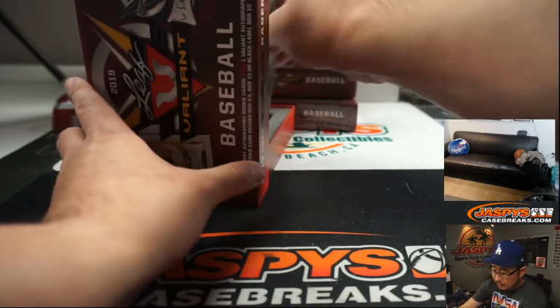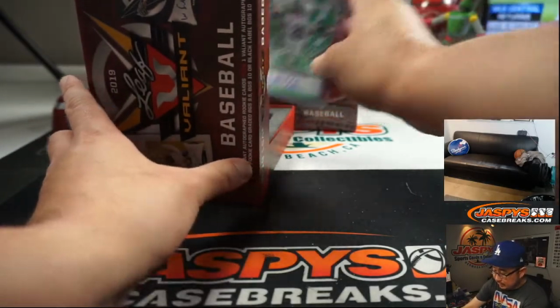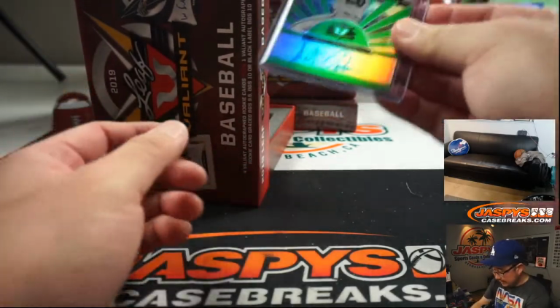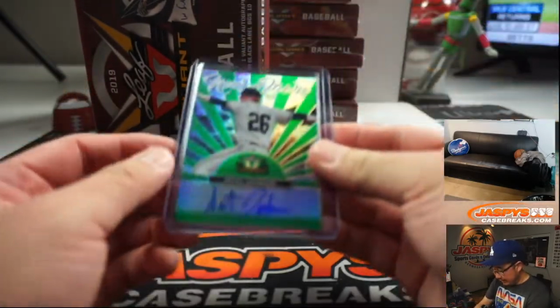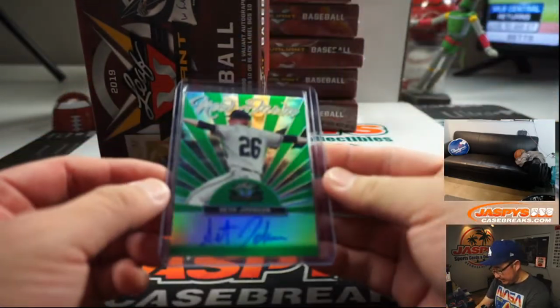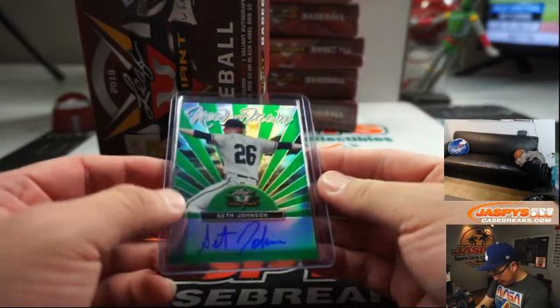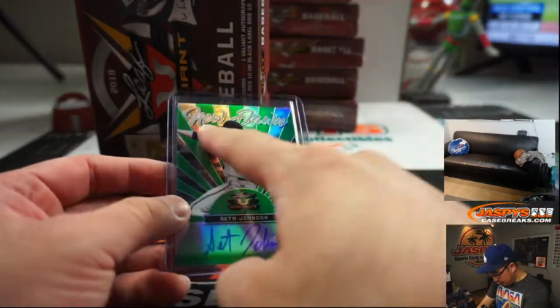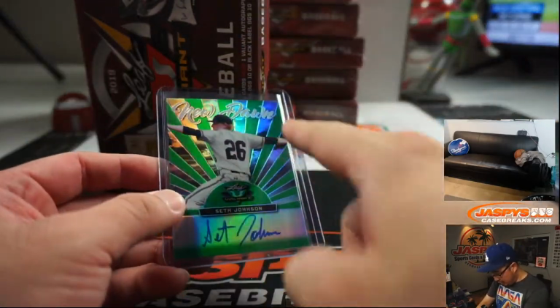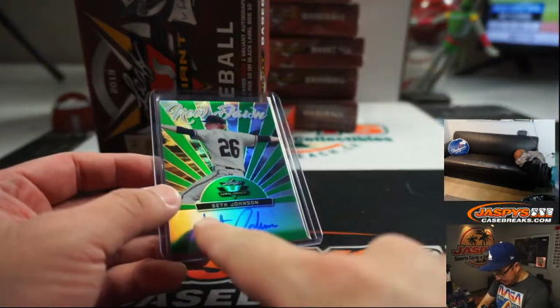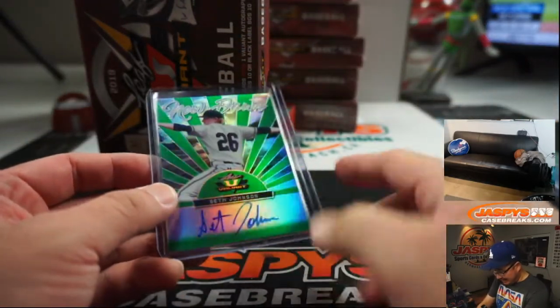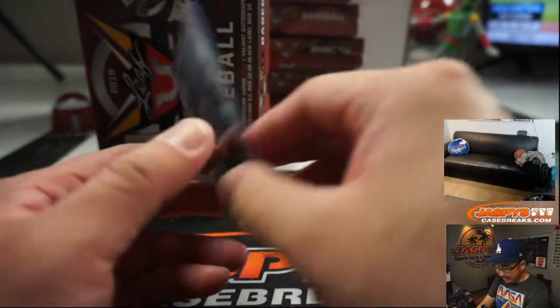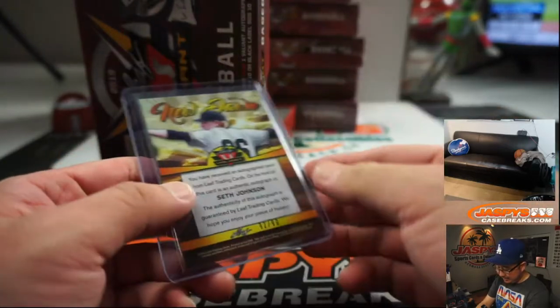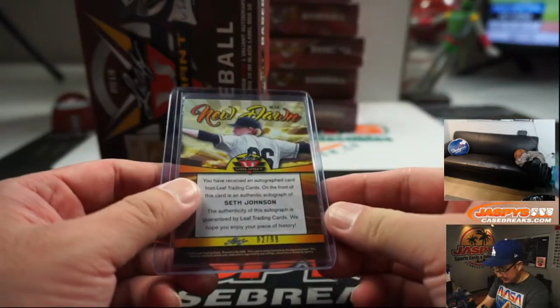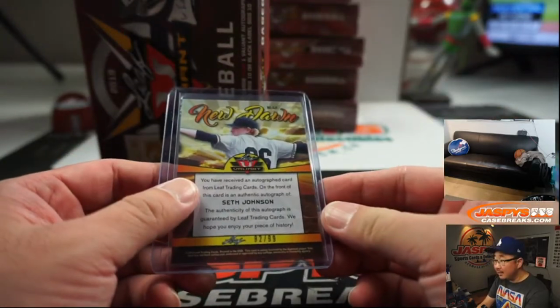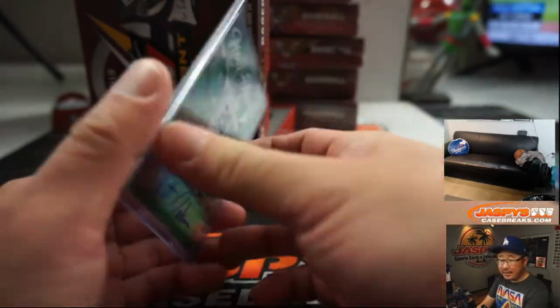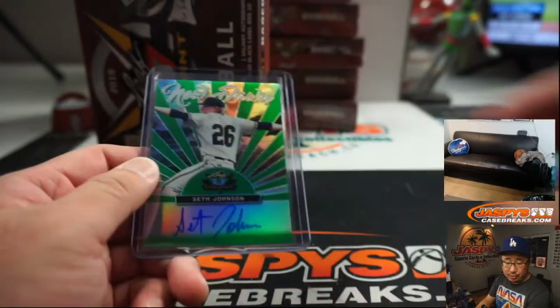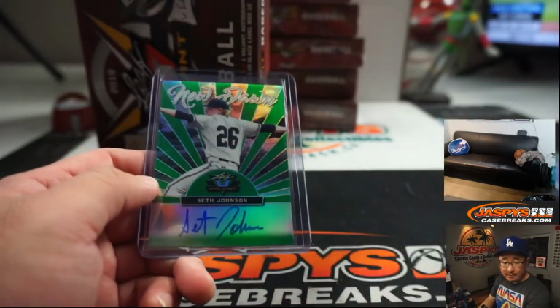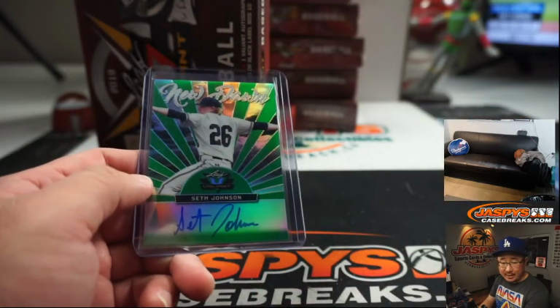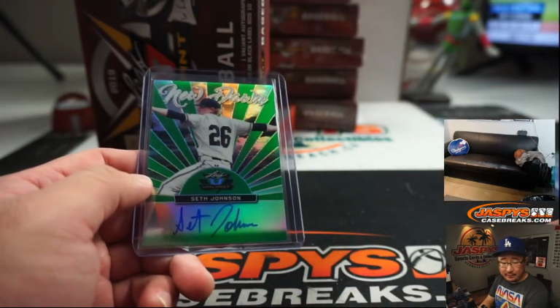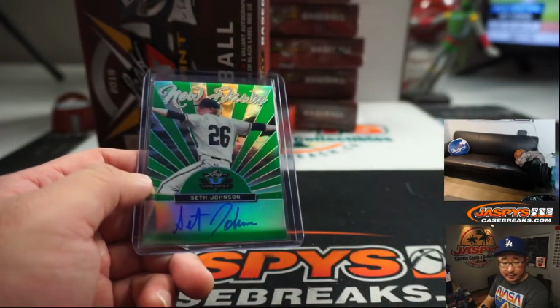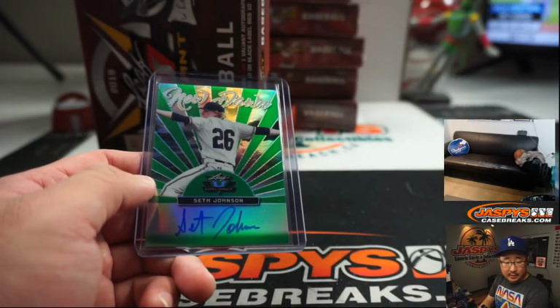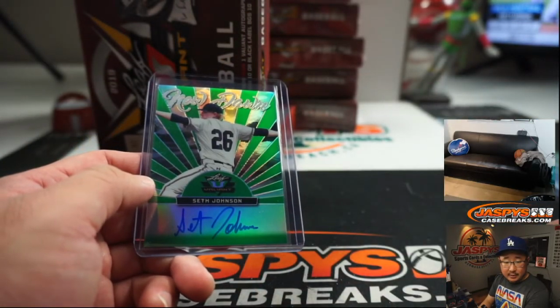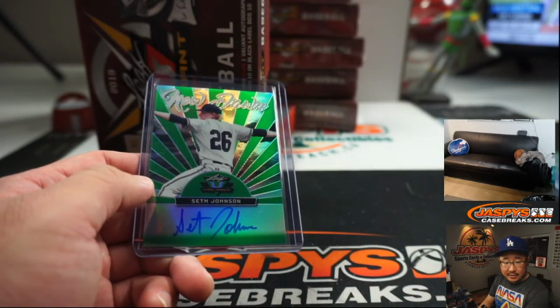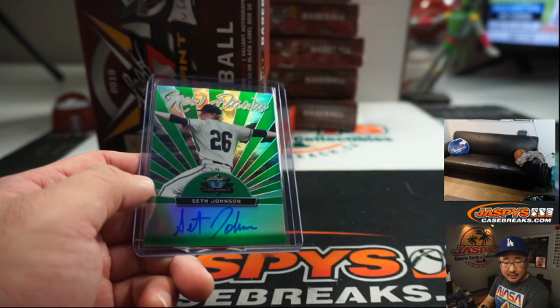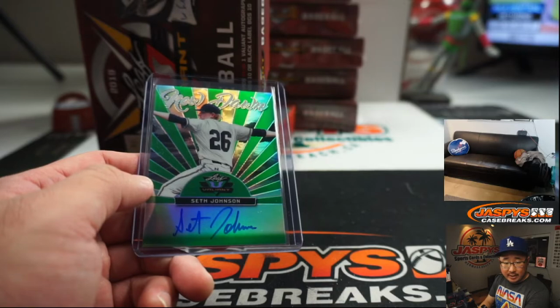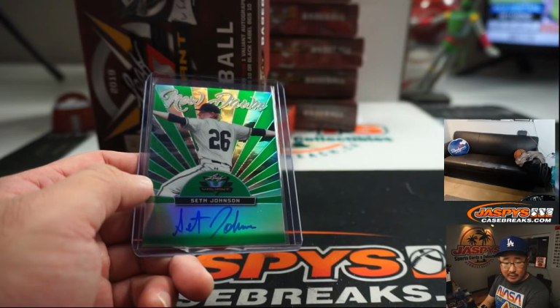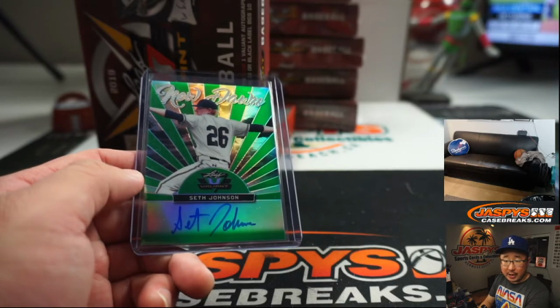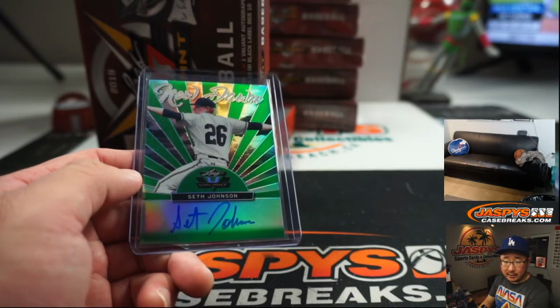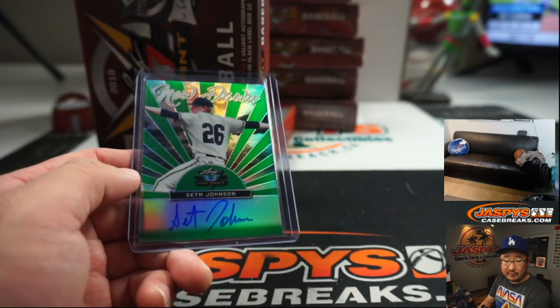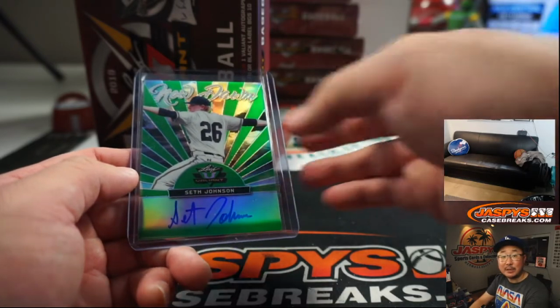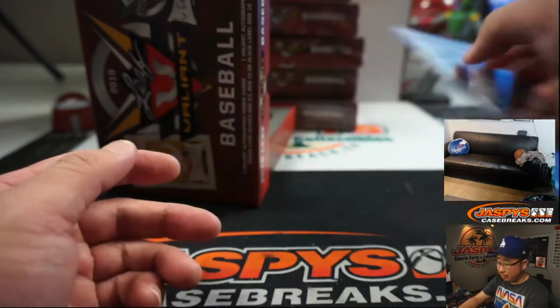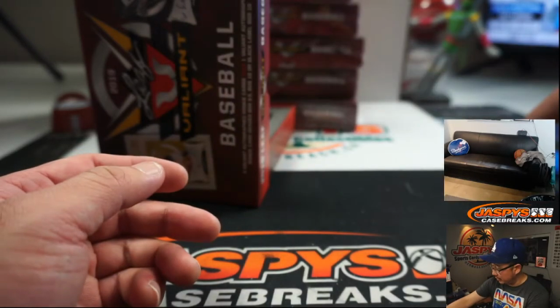Next up is New Dawn — Seth Johnson, 82 out of 99. Seth Johnson, that will be for Josh Melton, one of his last spot mojo players.